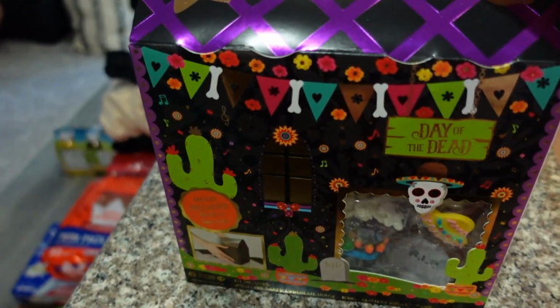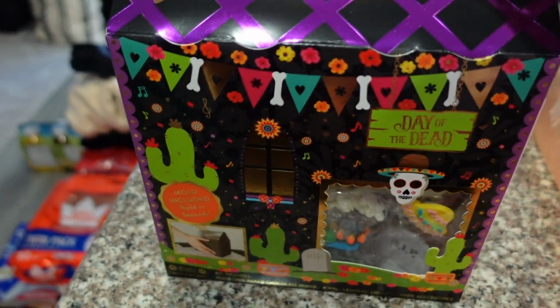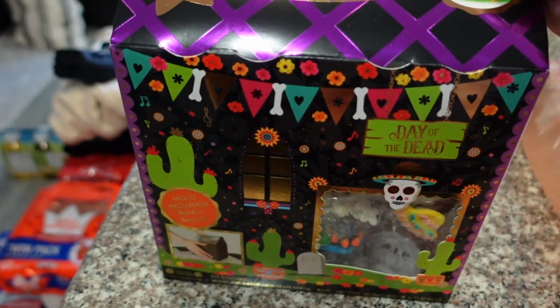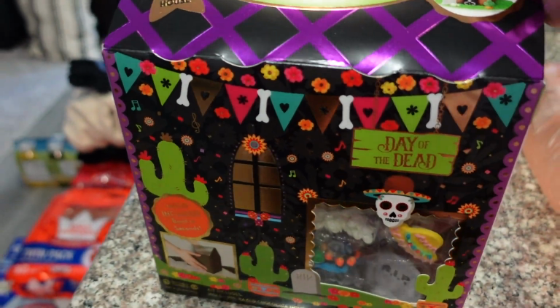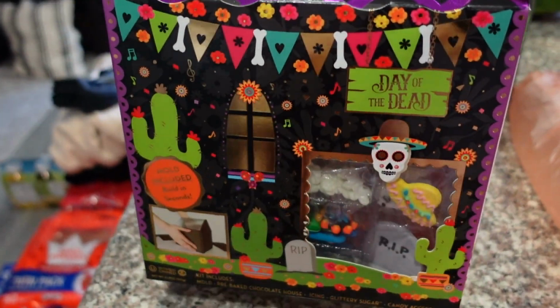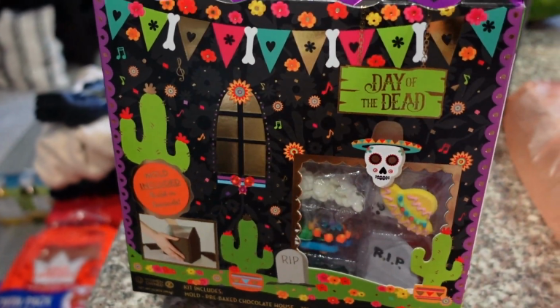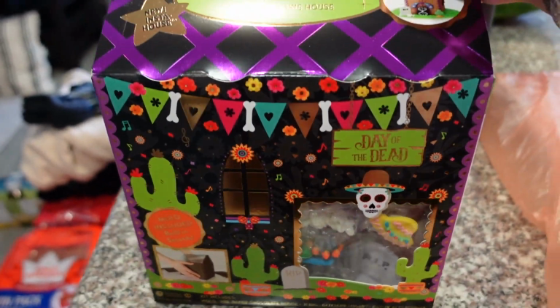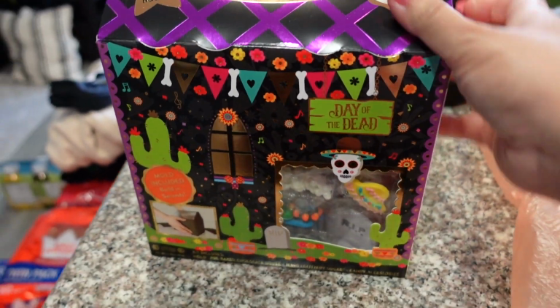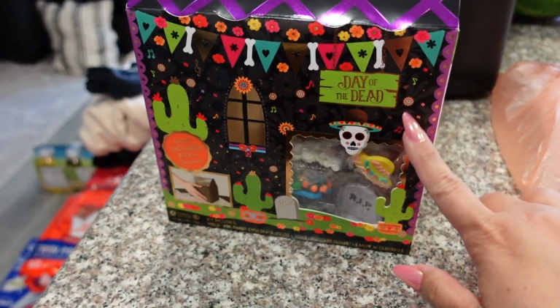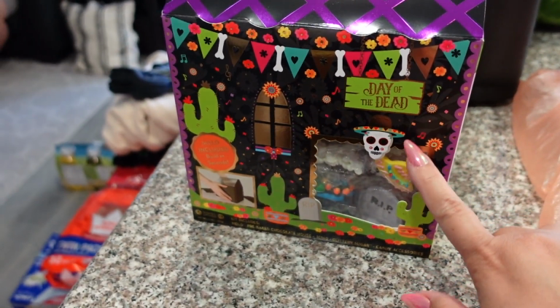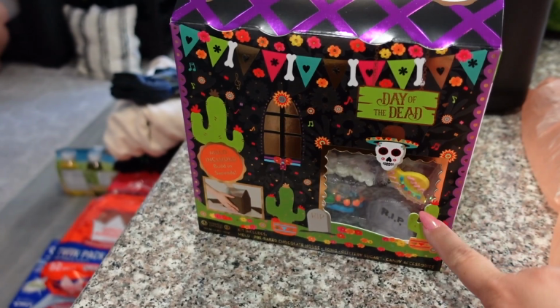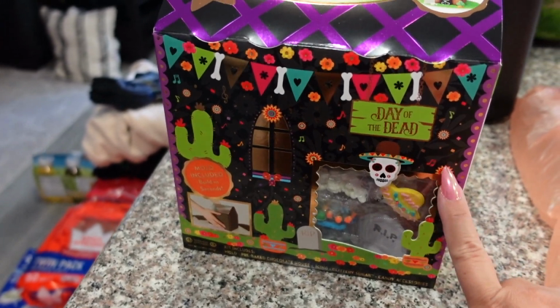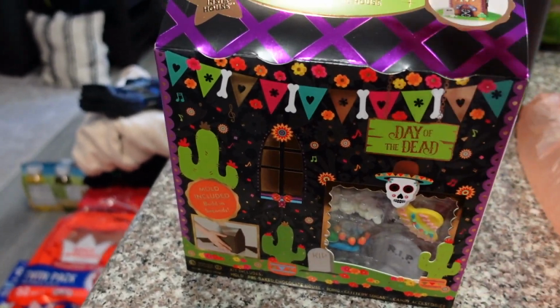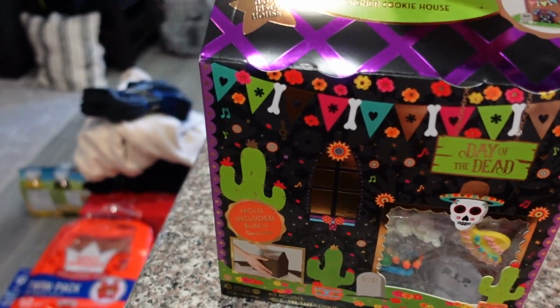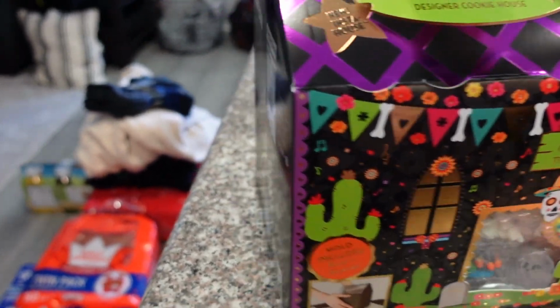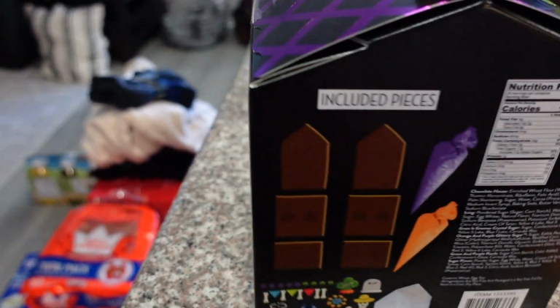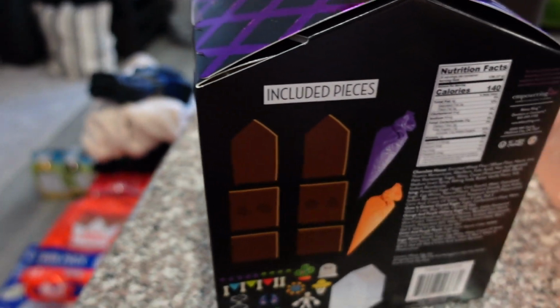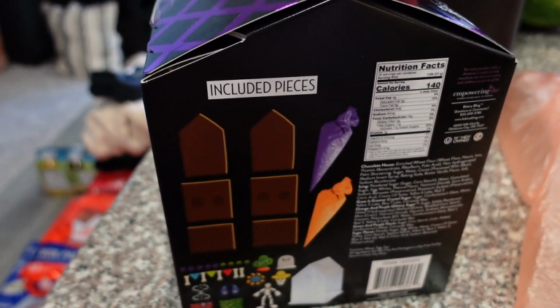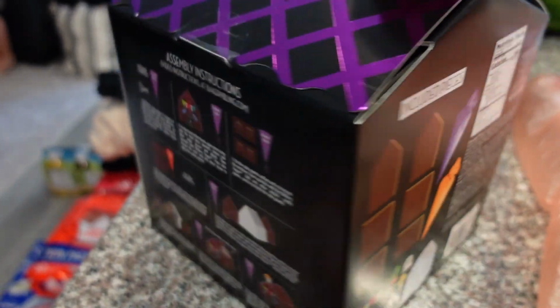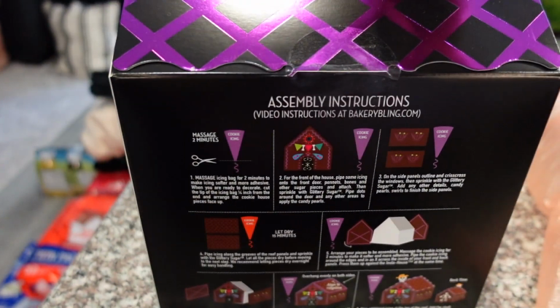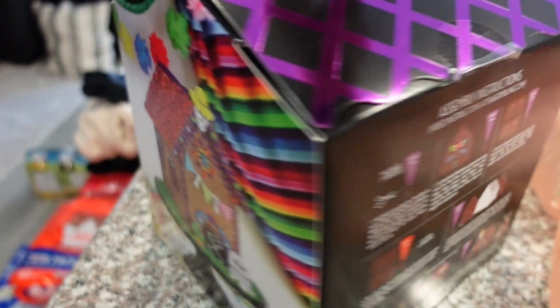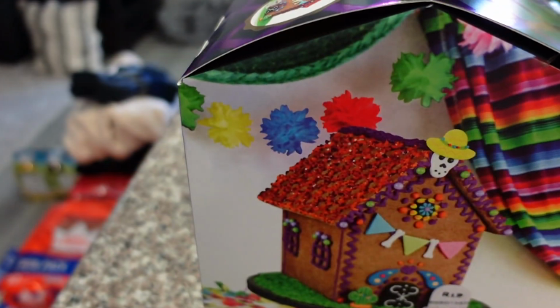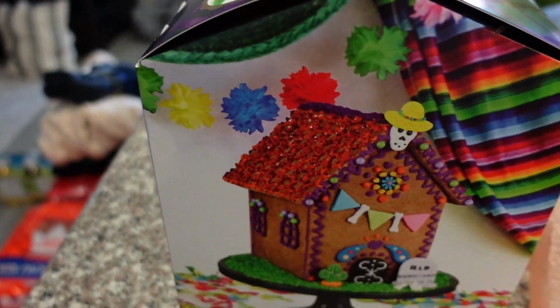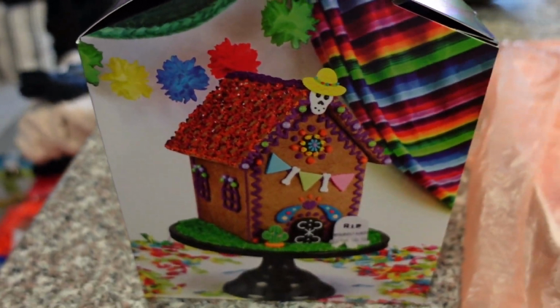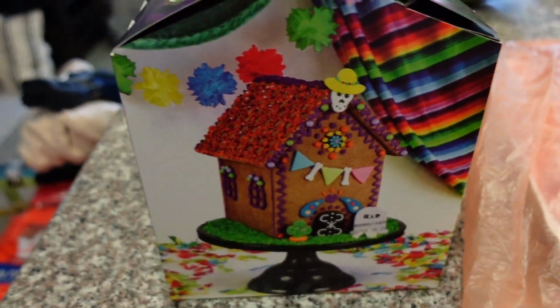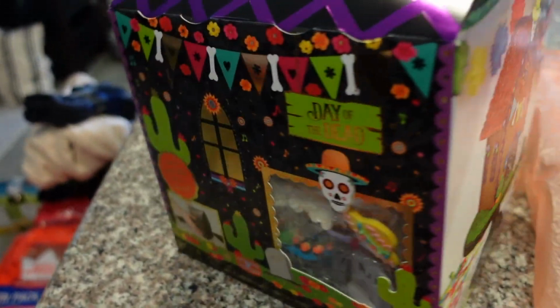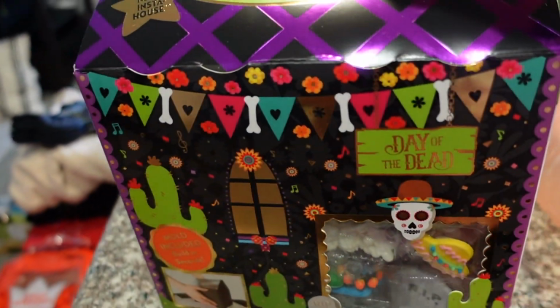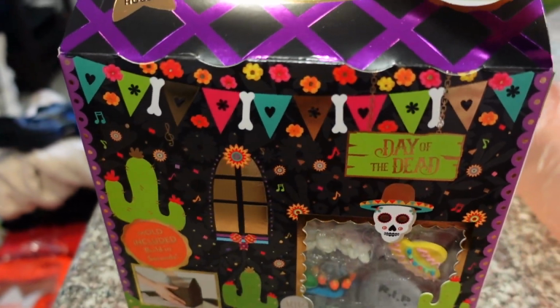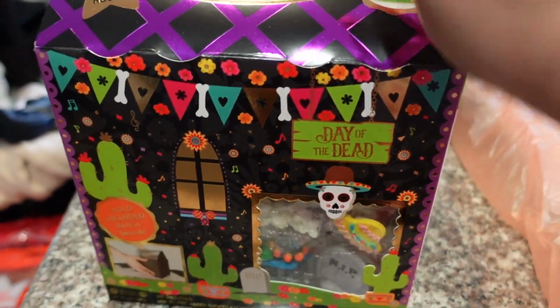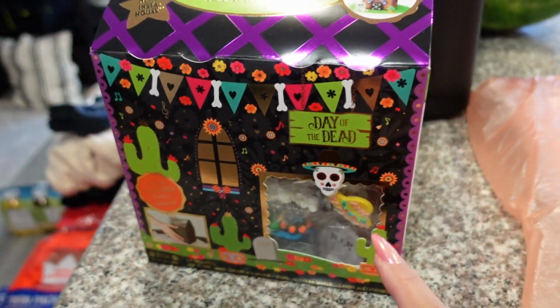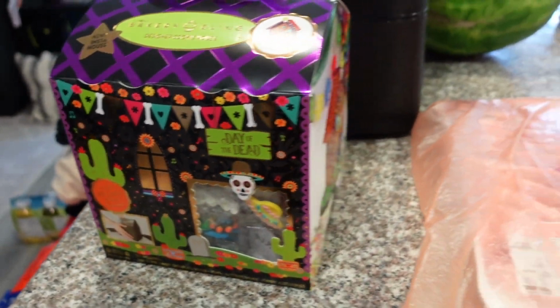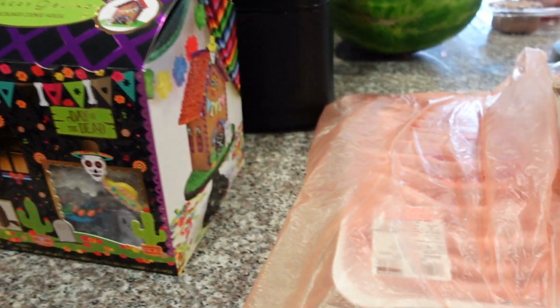So we got this cookie house kit. It's a Day of the Dead kit. I thought it would be fun to decorate for Vlogtober. Vanessa will like to do that. So that'll be fun.